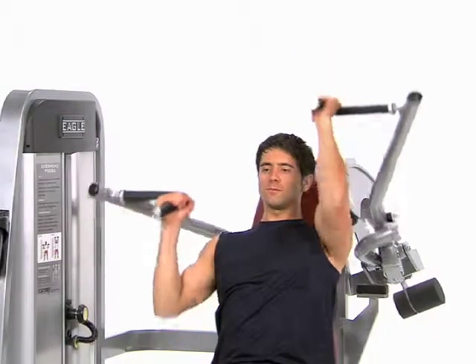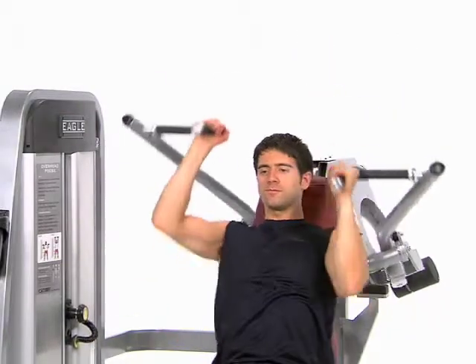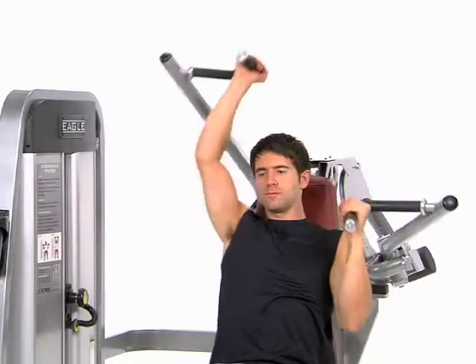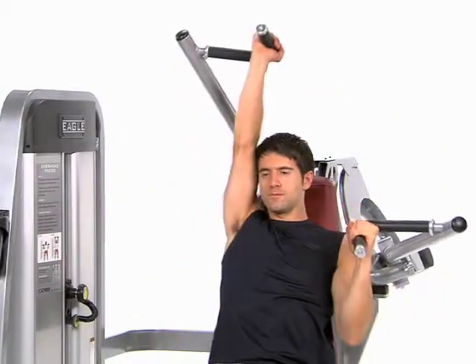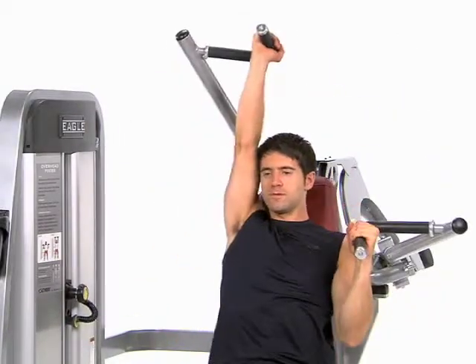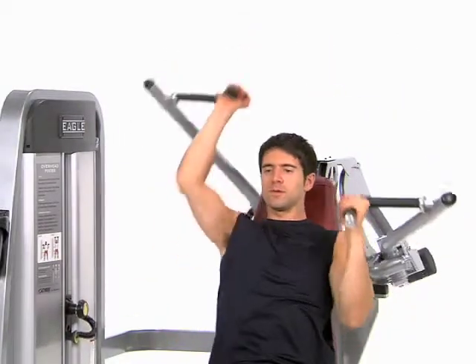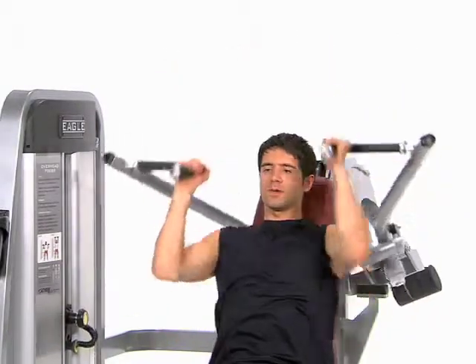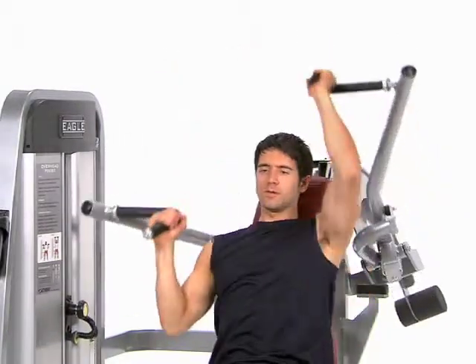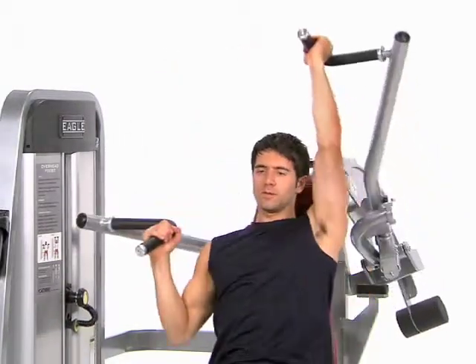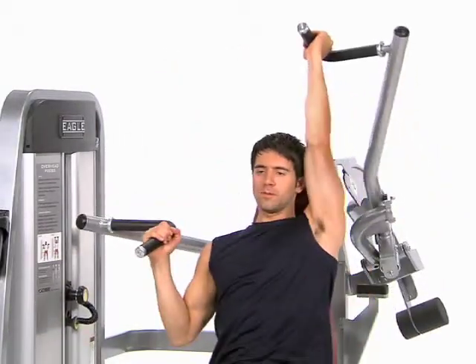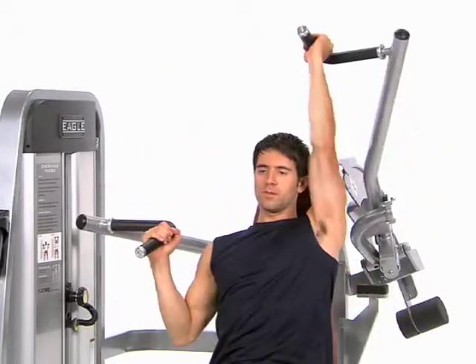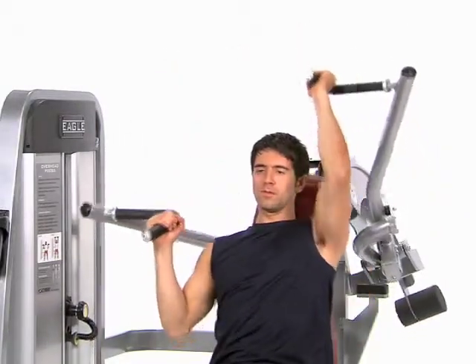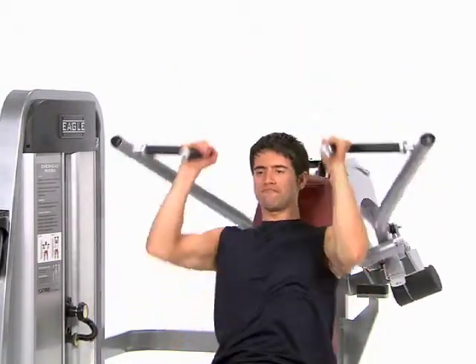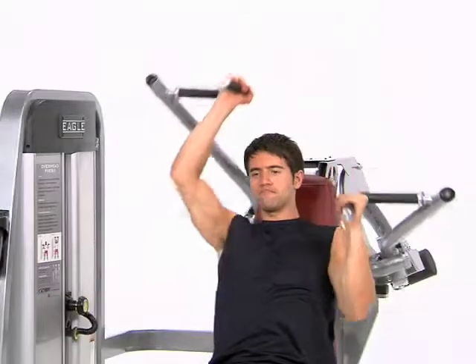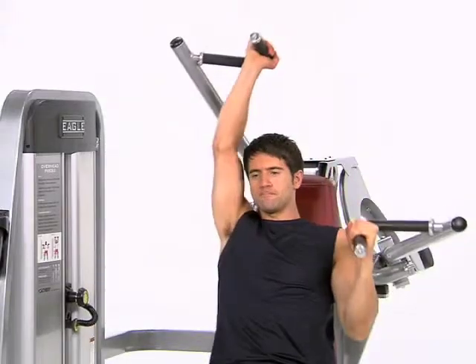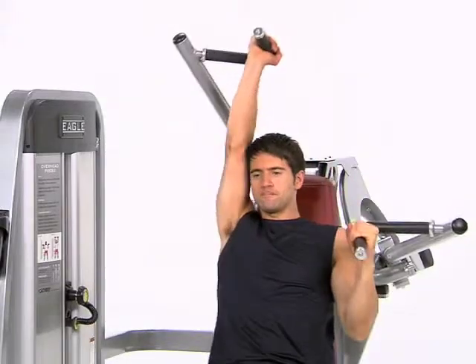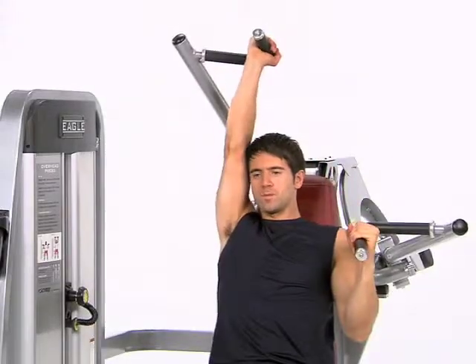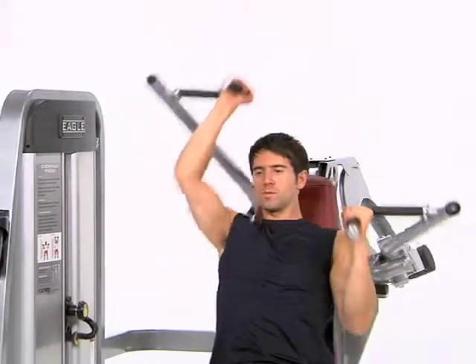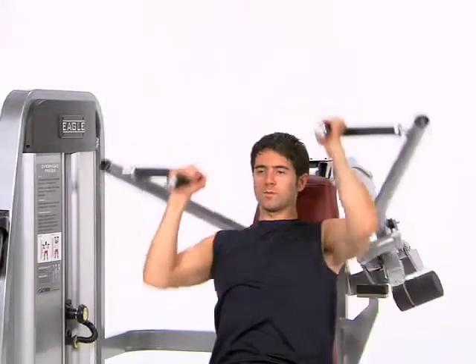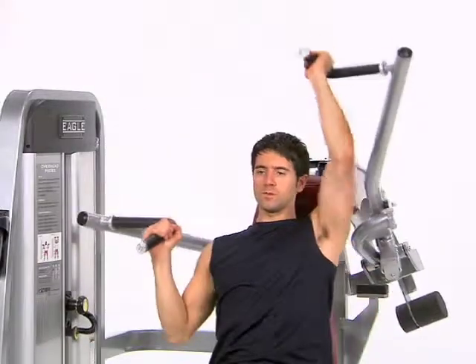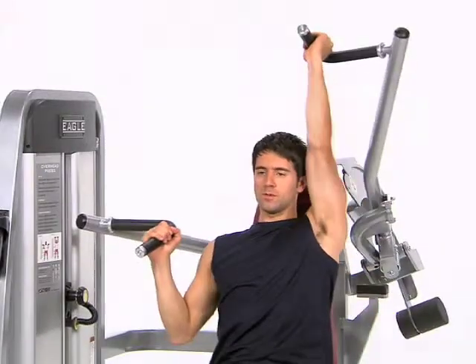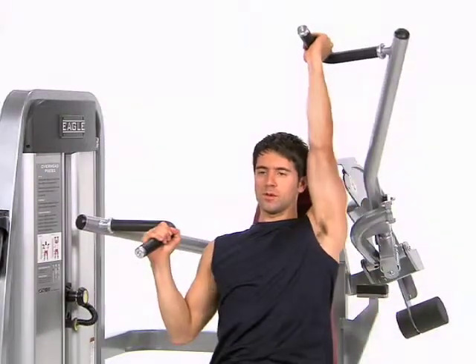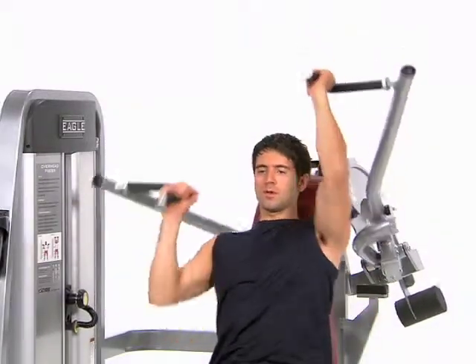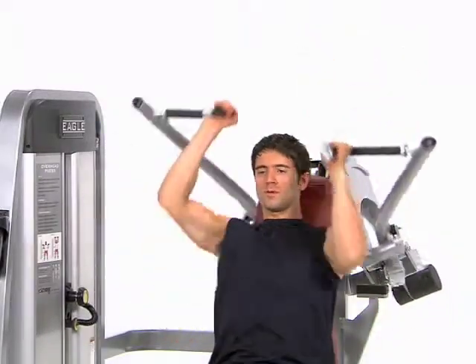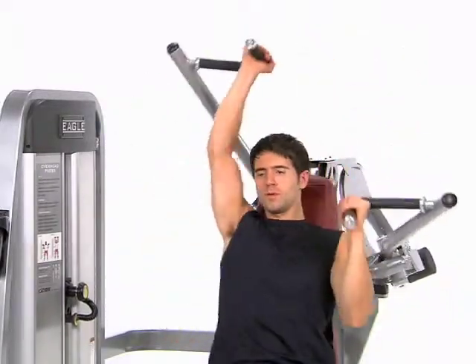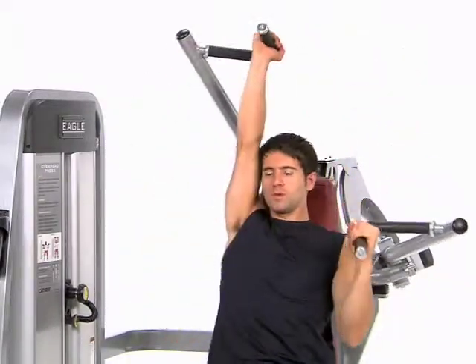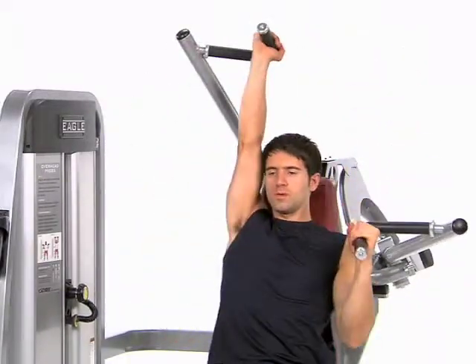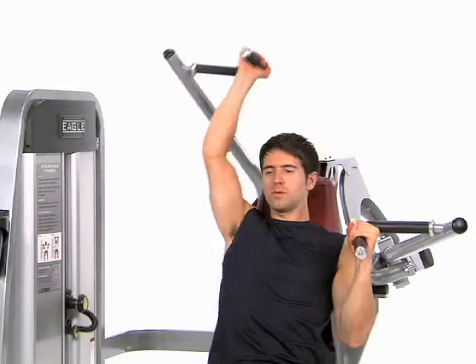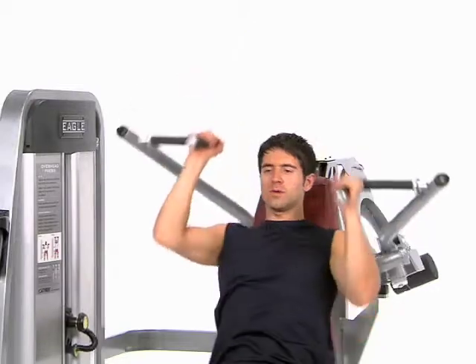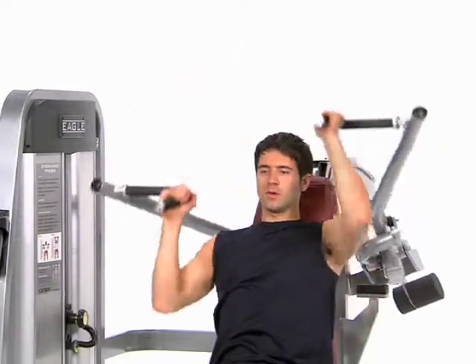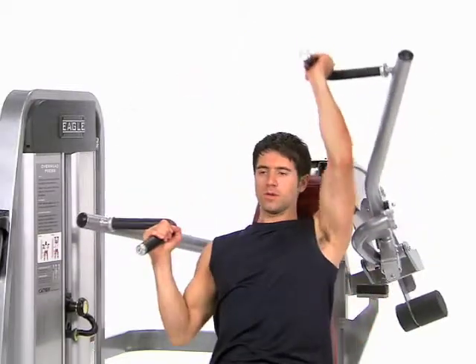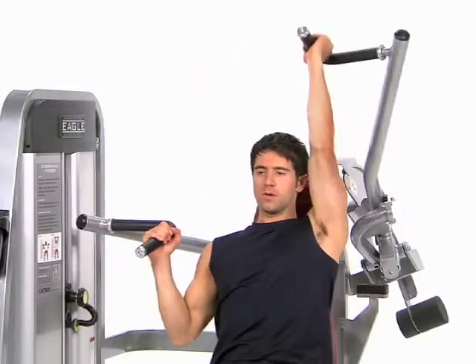Press one handle overhead extending your arm fully. Return this handle to the starting position while pushing the other hand overhead extending that arm fully. Repeat with both handles moving at the same time but in opposite directions.